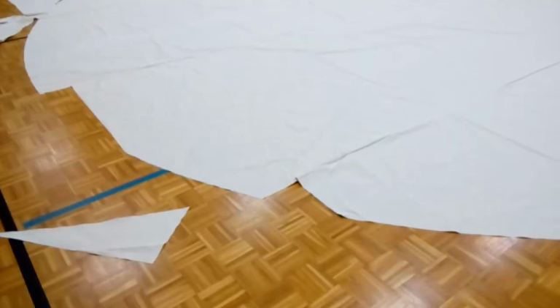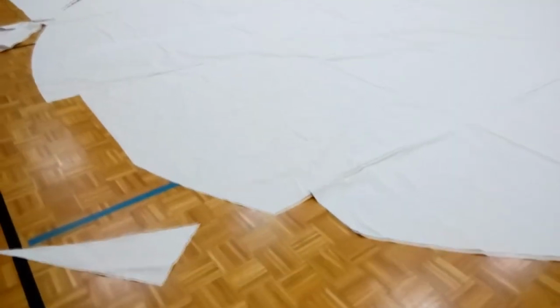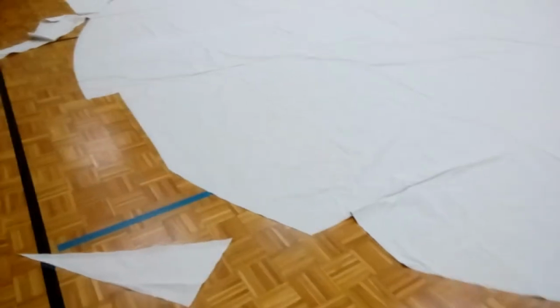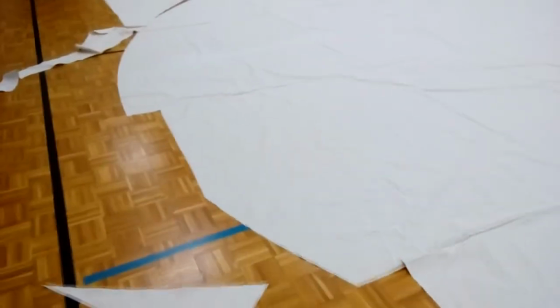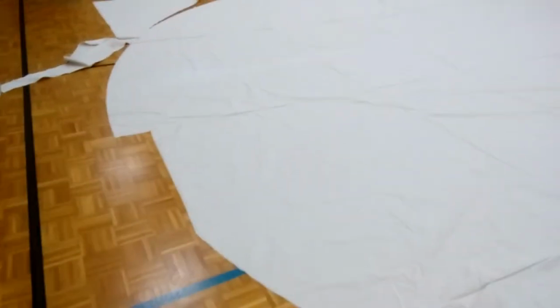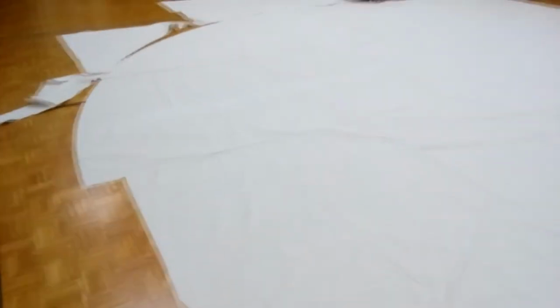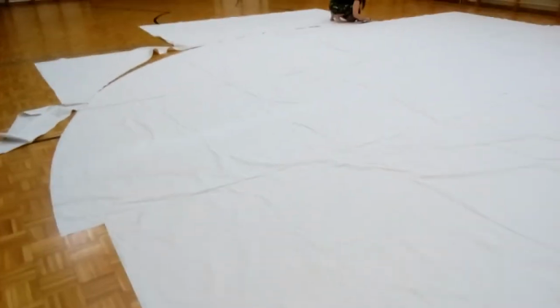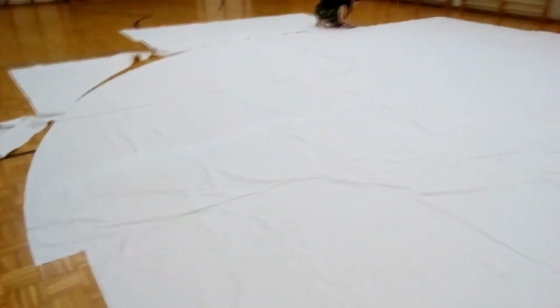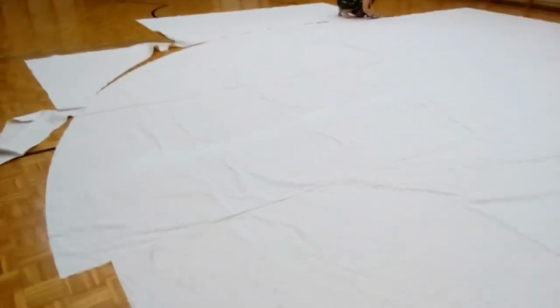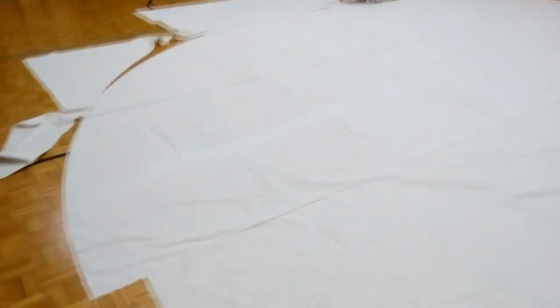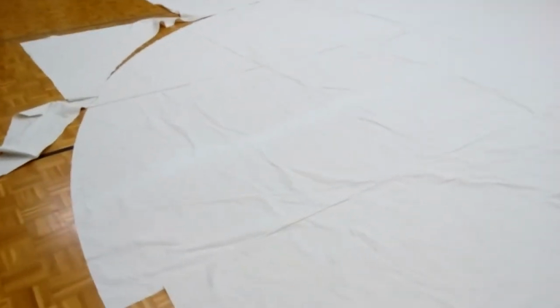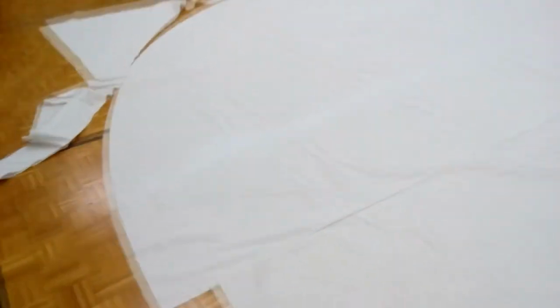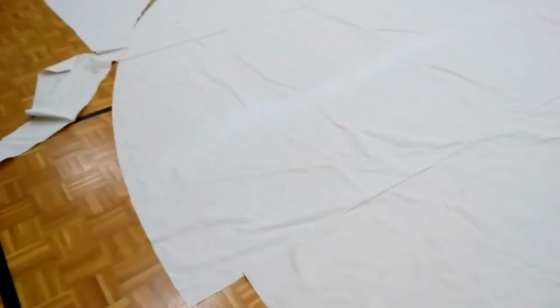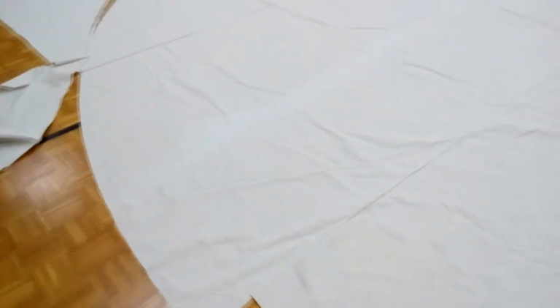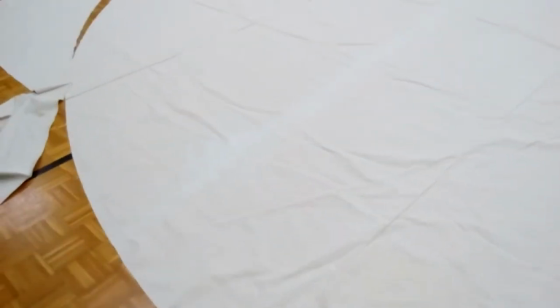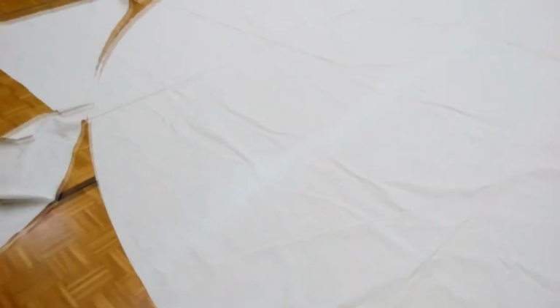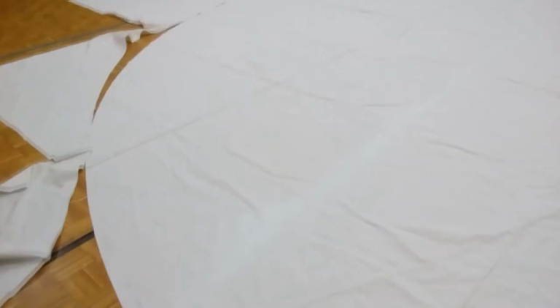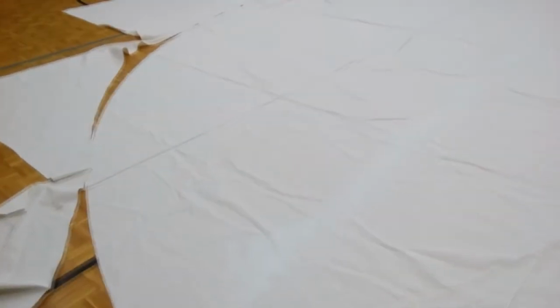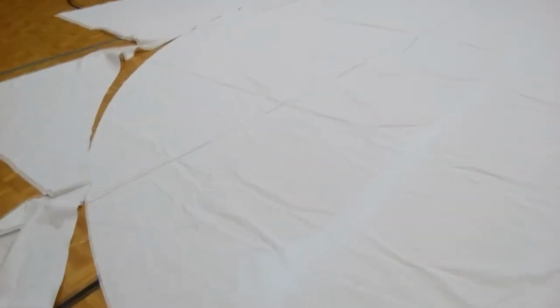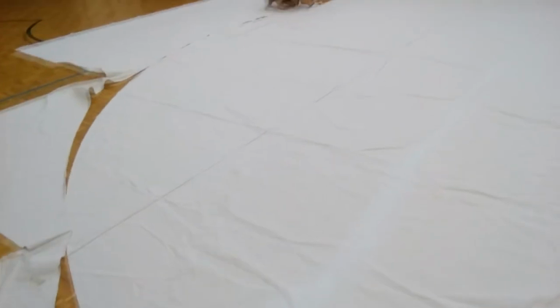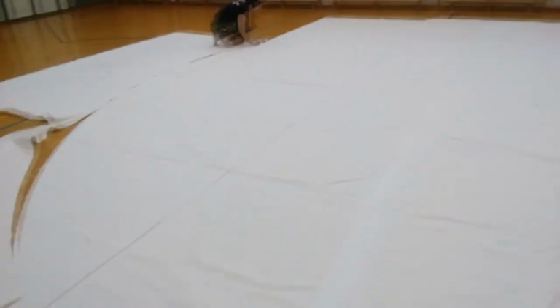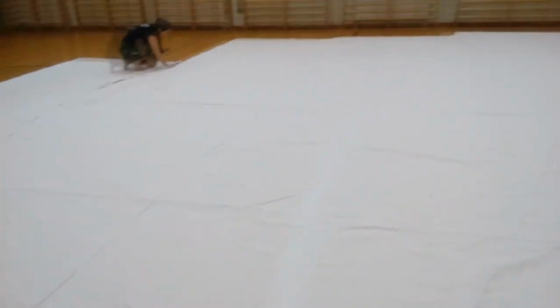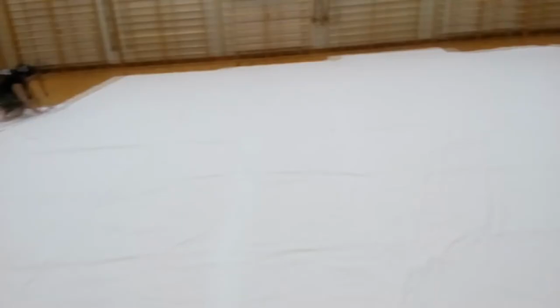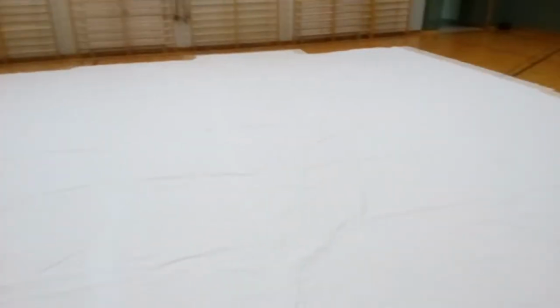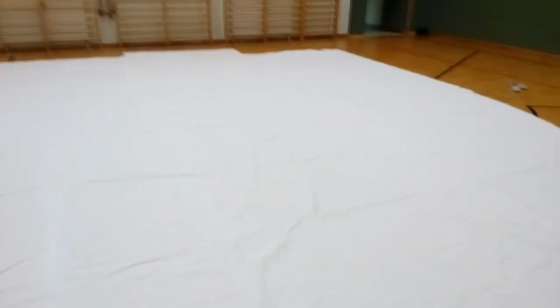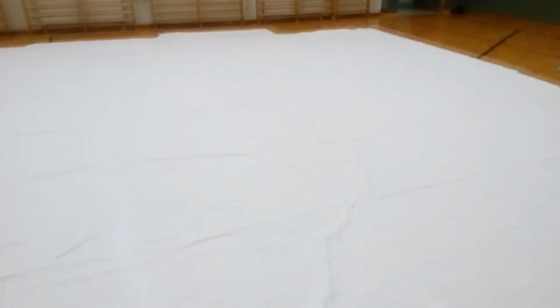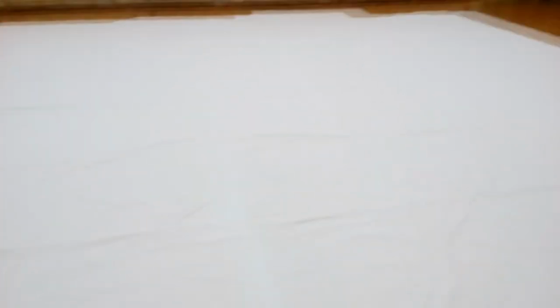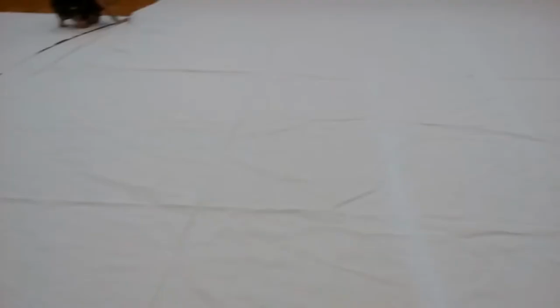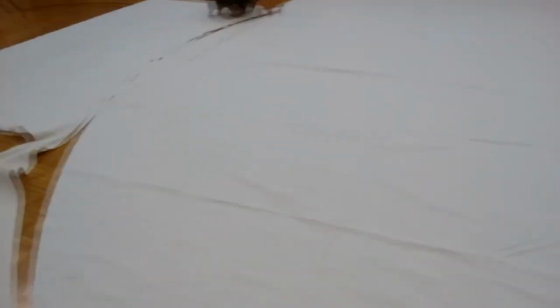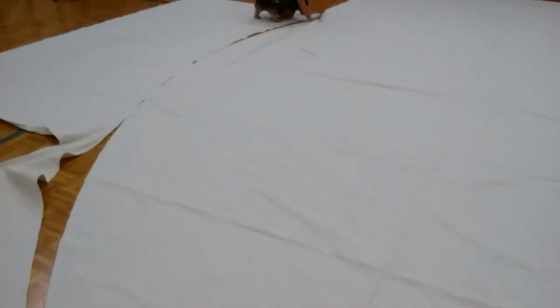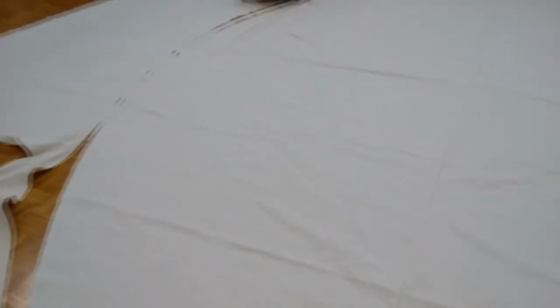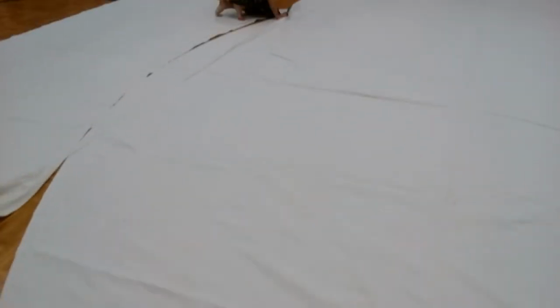Now we marked the outside circle, and Sana is cutting it out.